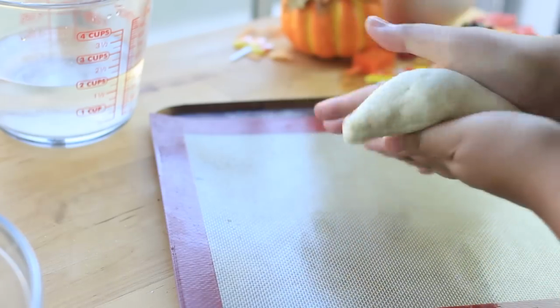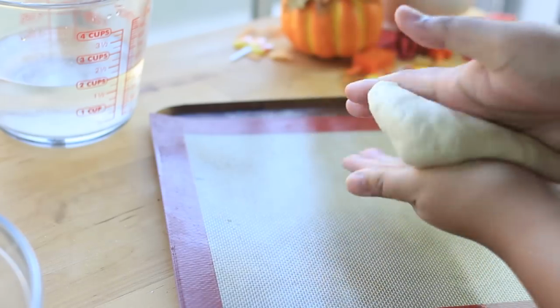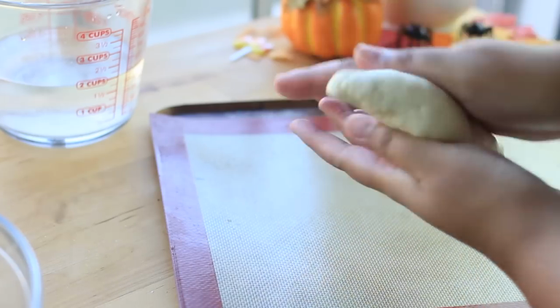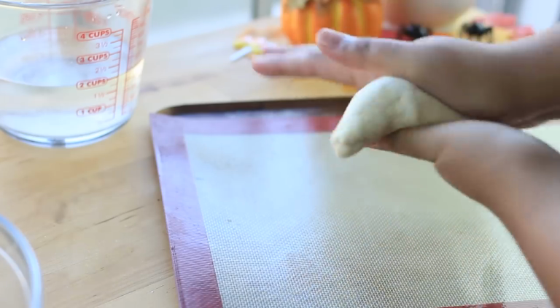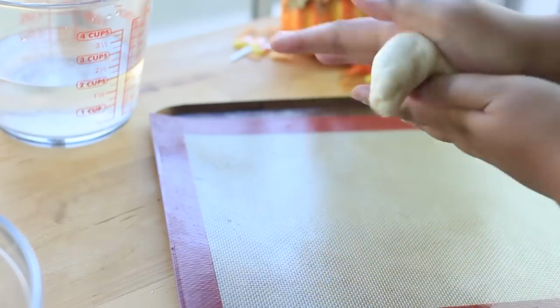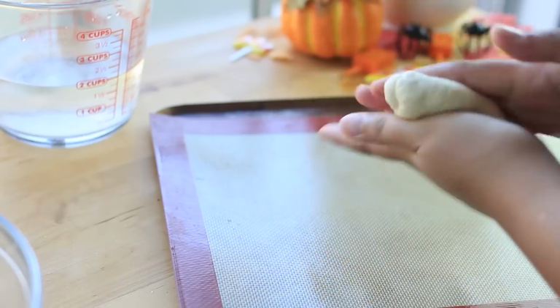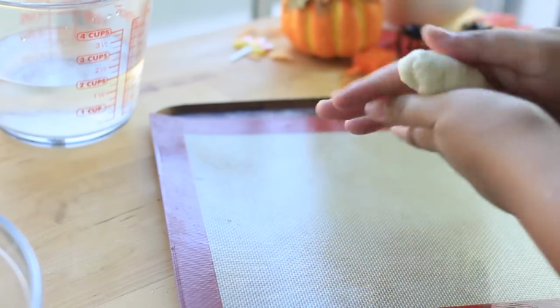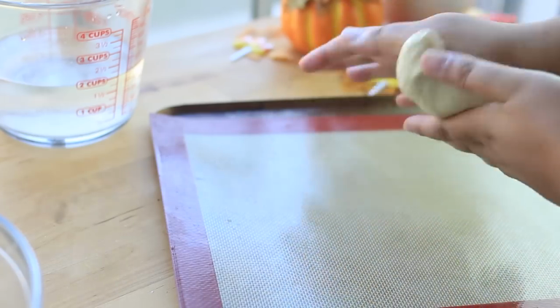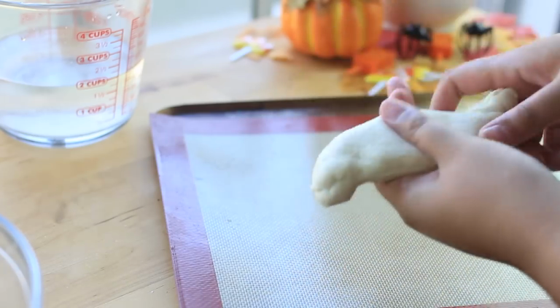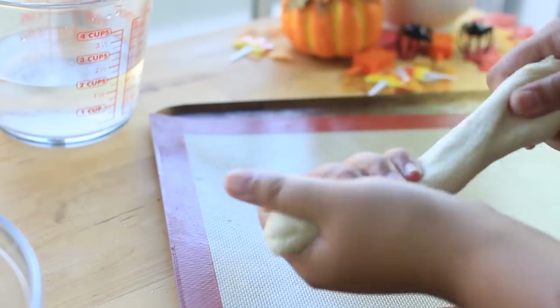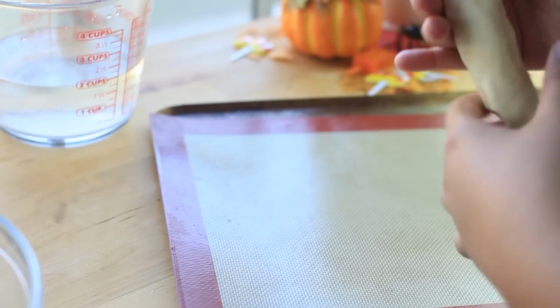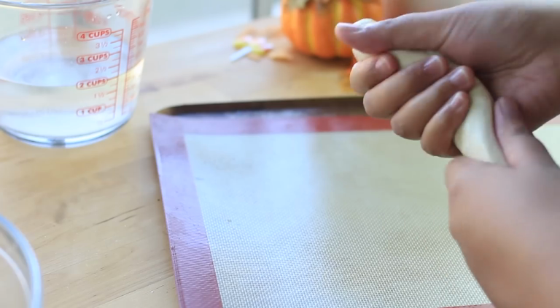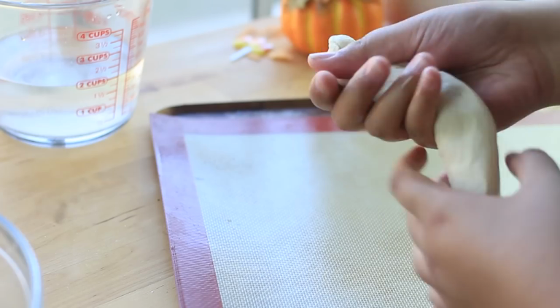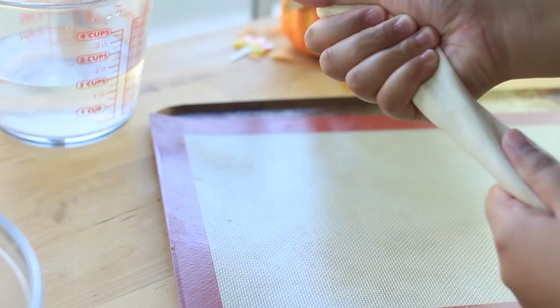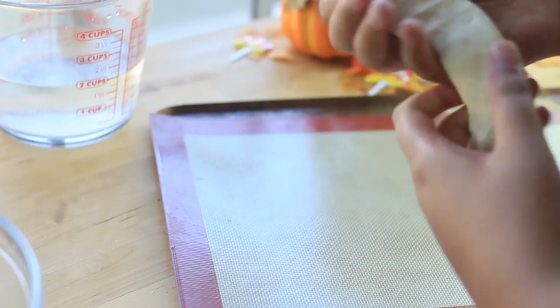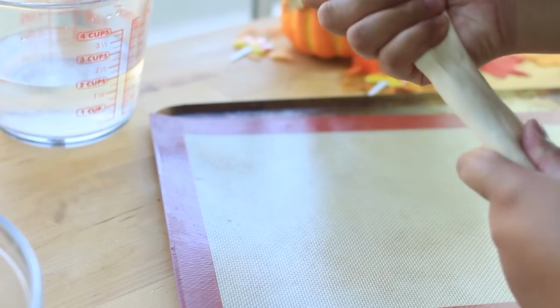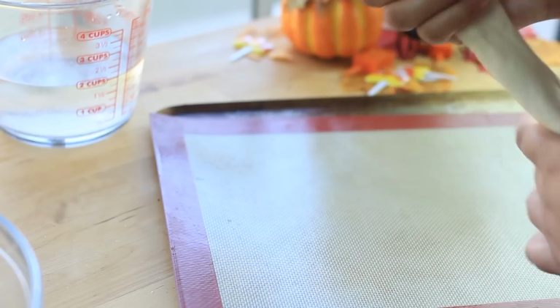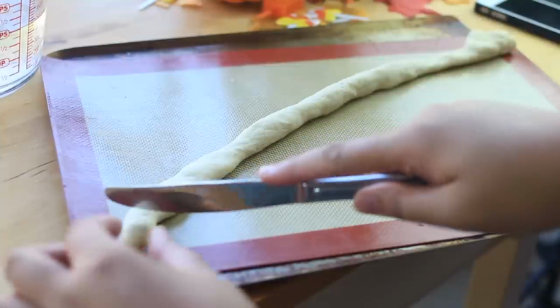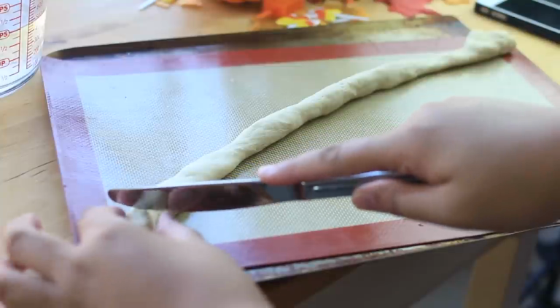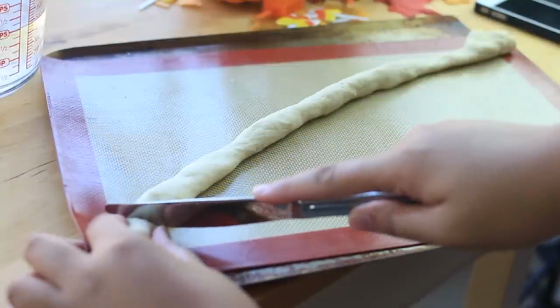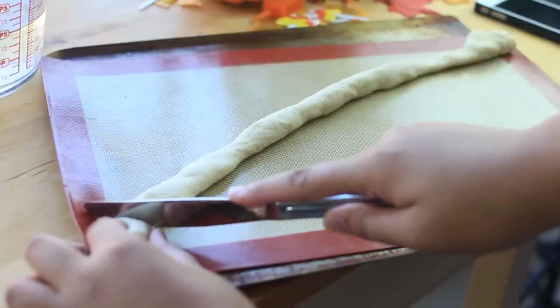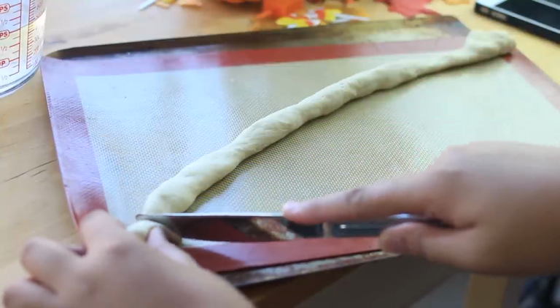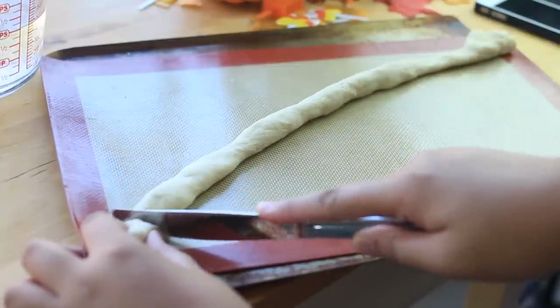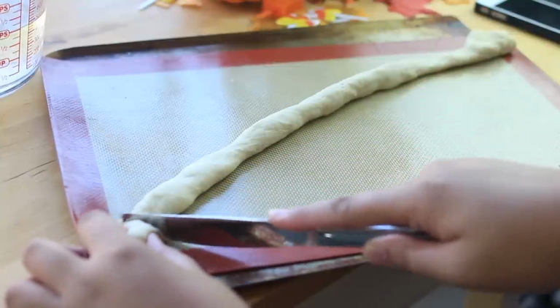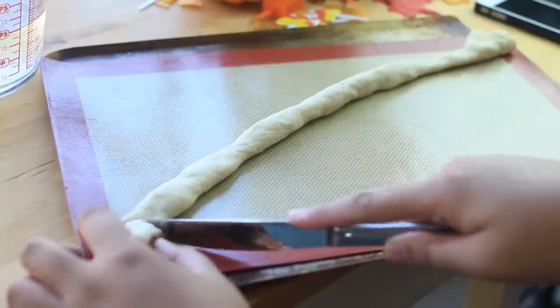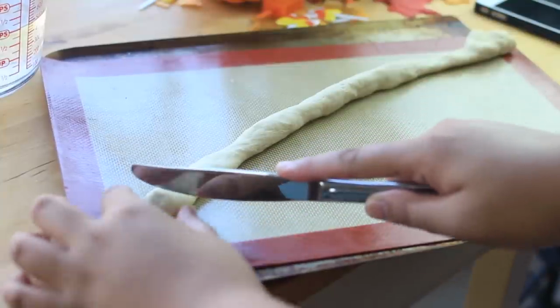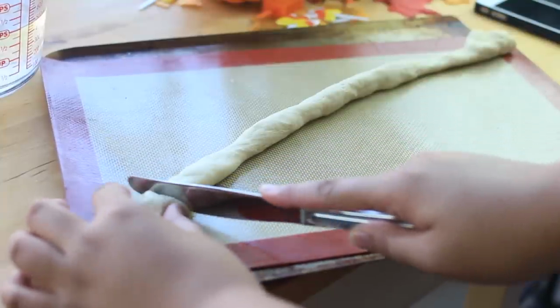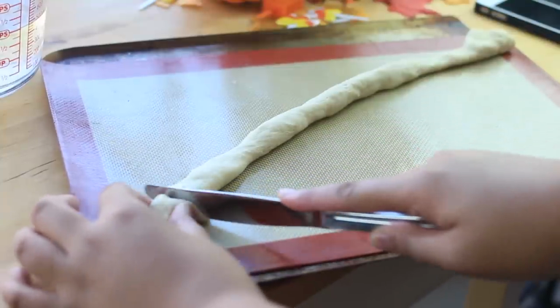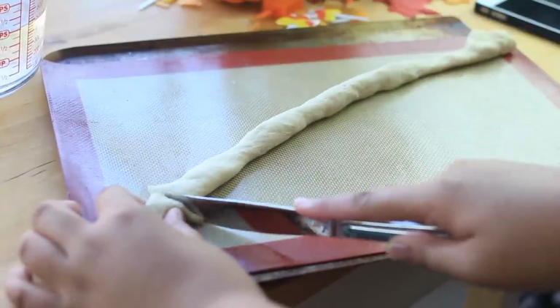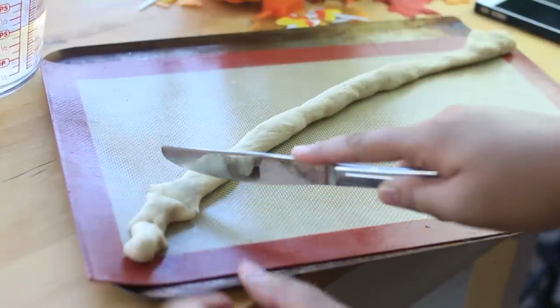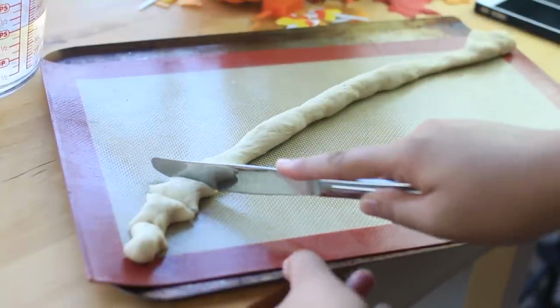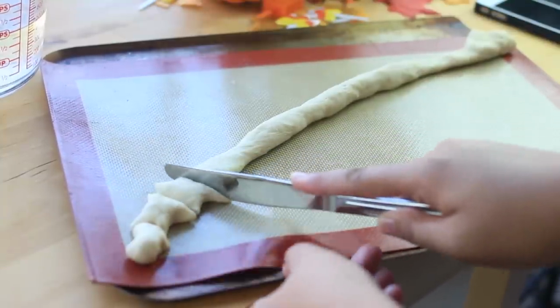I really rolled it out — the best way to do it is with your hands. I kept moving it and folded a little just to give it a stretch. Once I got the desired length, I took my butter knife (since I couldn't find my dough cutter) and sliced it into bites.